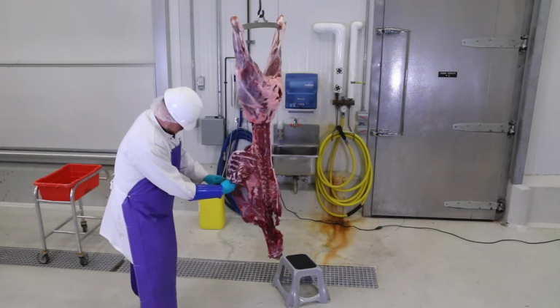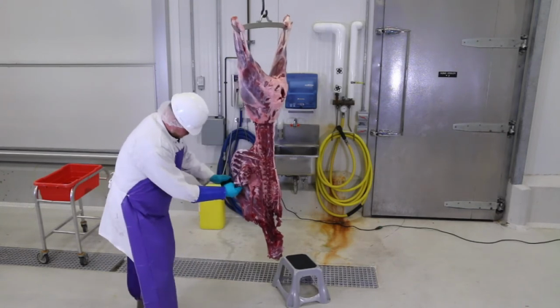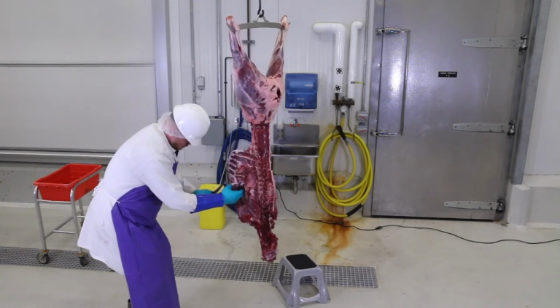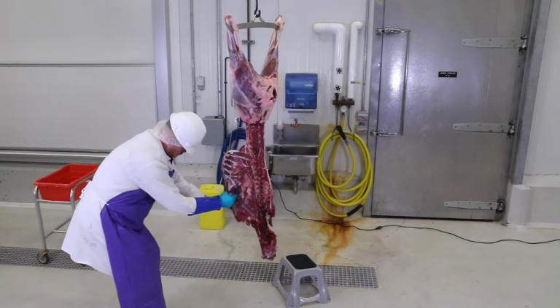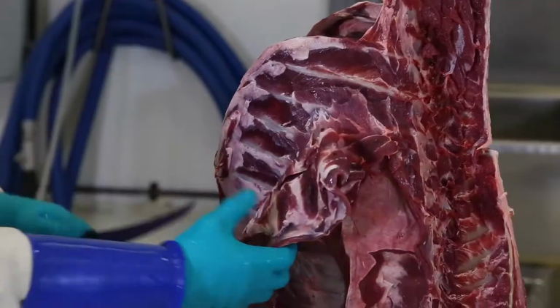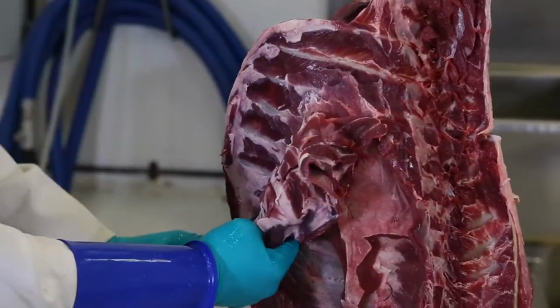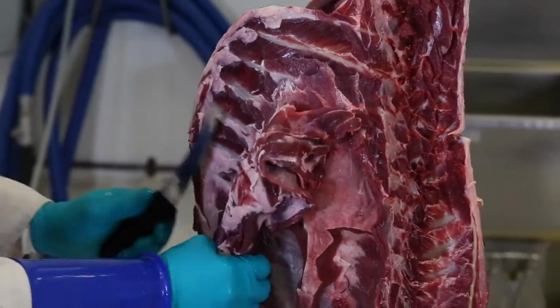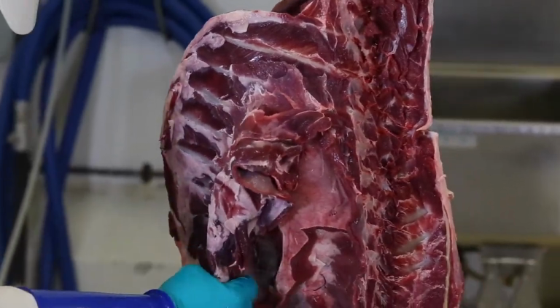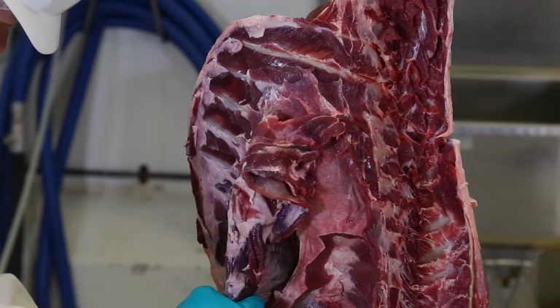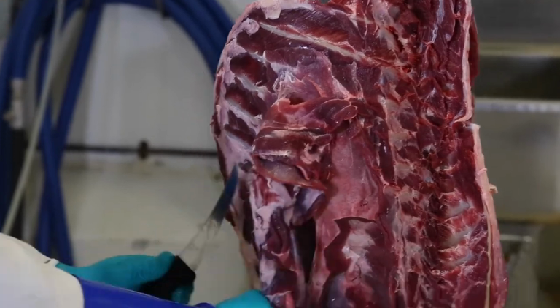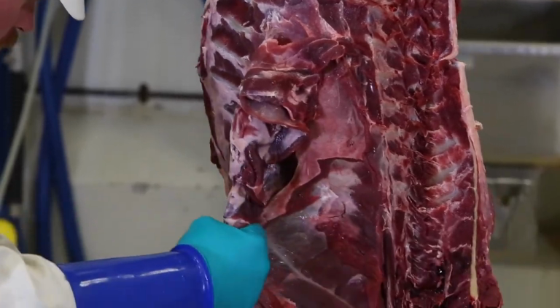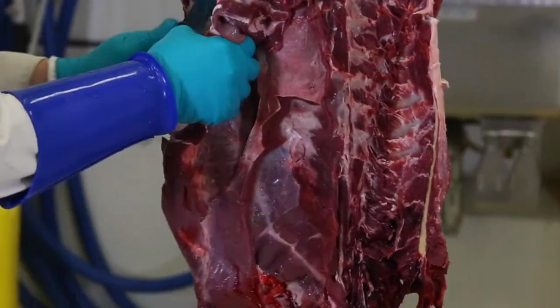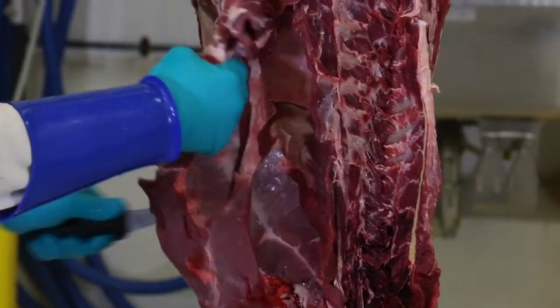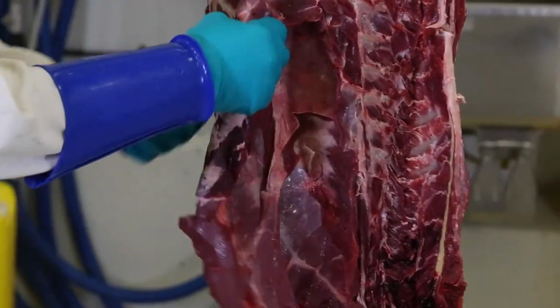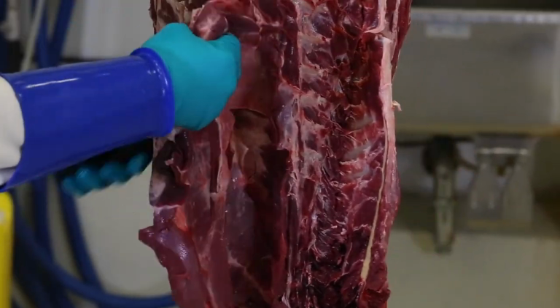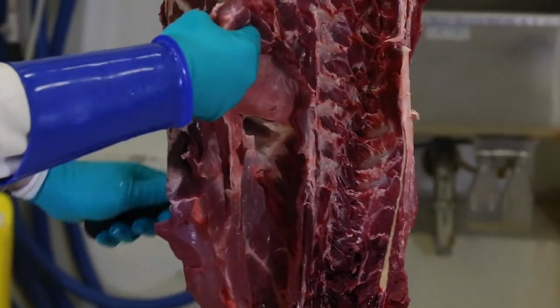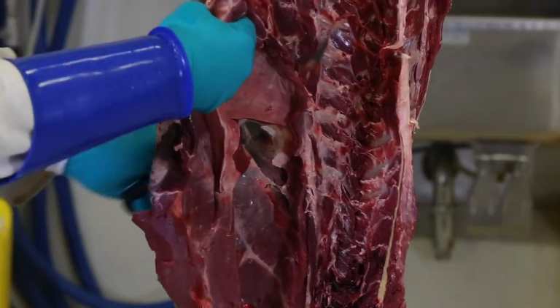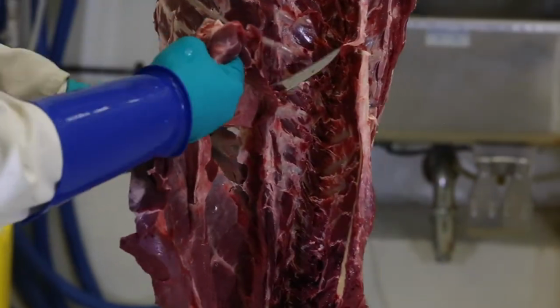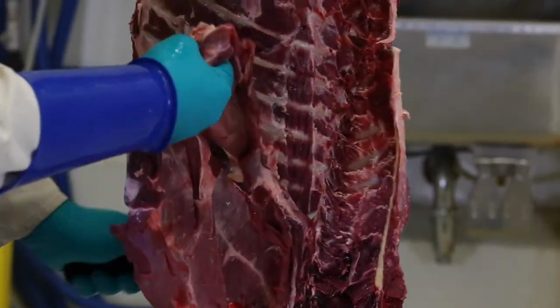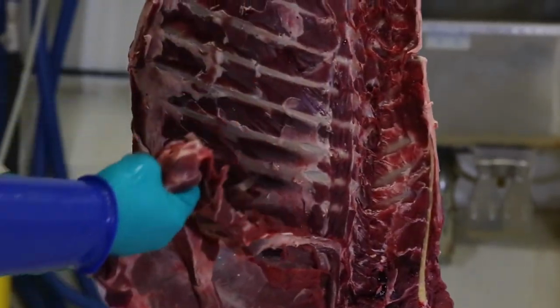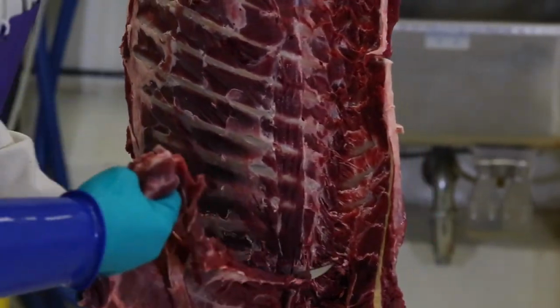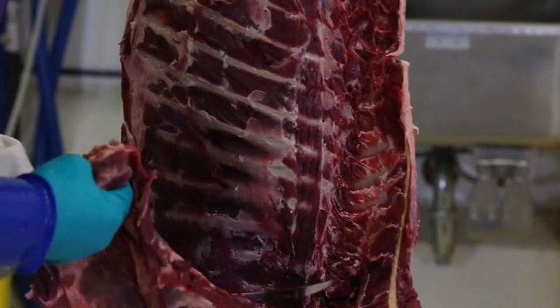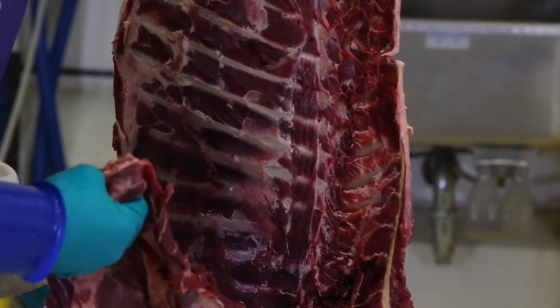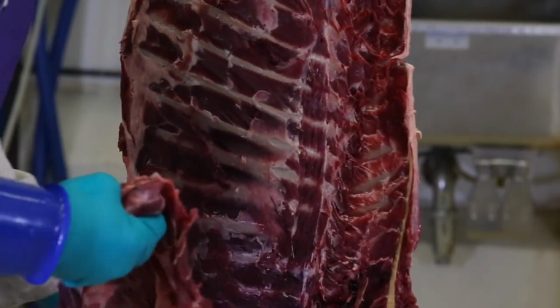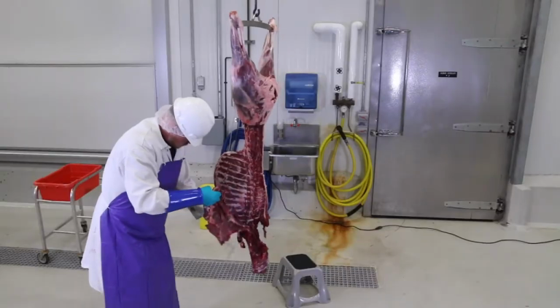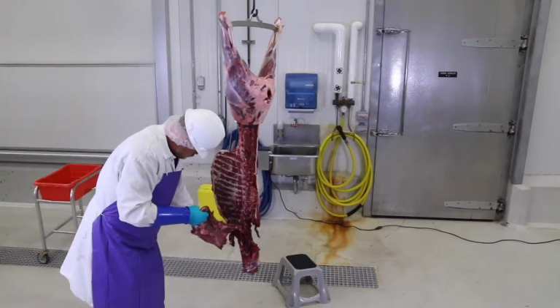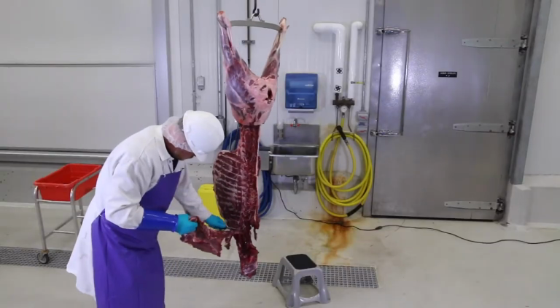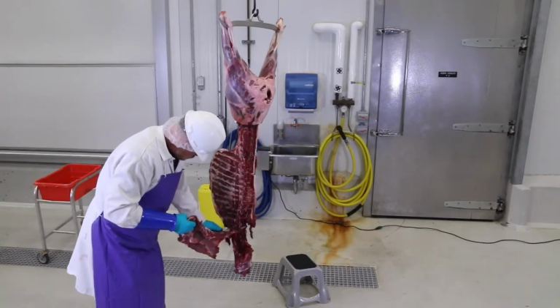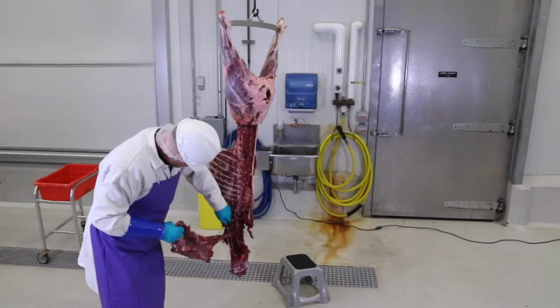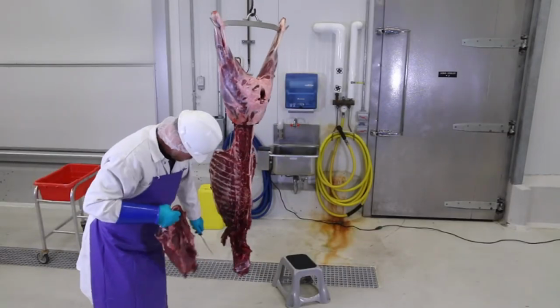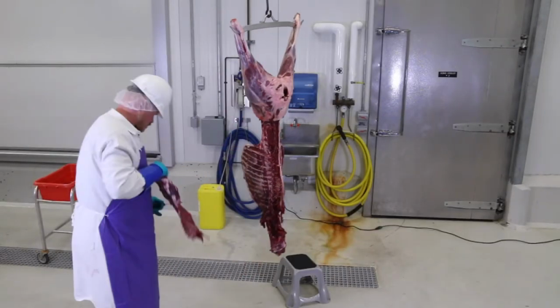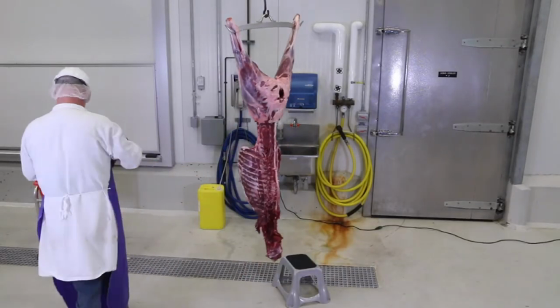Depending on the size of the deer, there can be a little bit of meat that would be good to add to the scrap pile that is later ground into hamburger. Also, meat from between the ribs can be easily cut out and ground into hamburger, but be careful to avoid rib meat that is bloodshot.